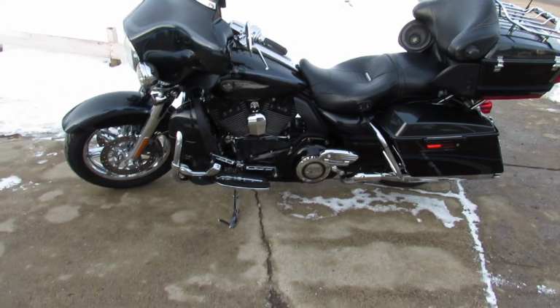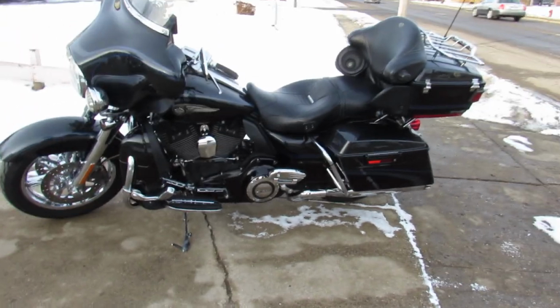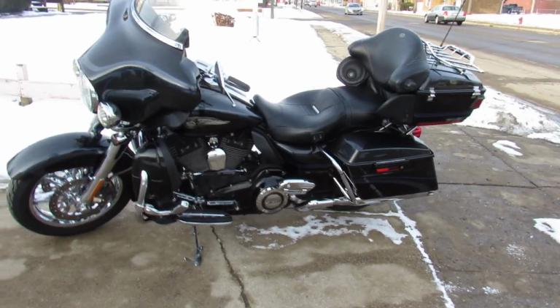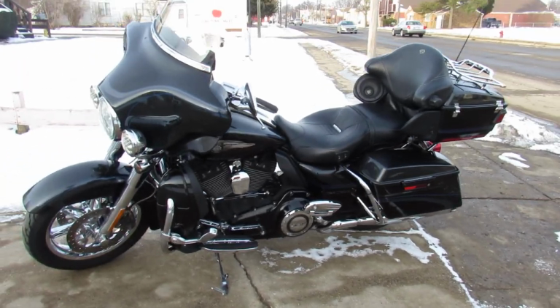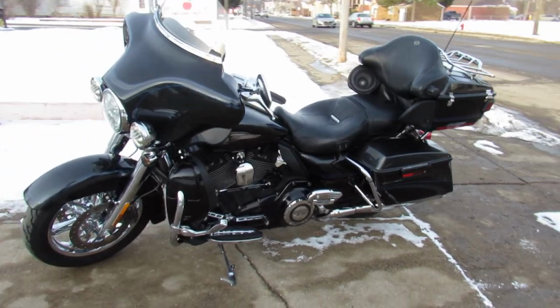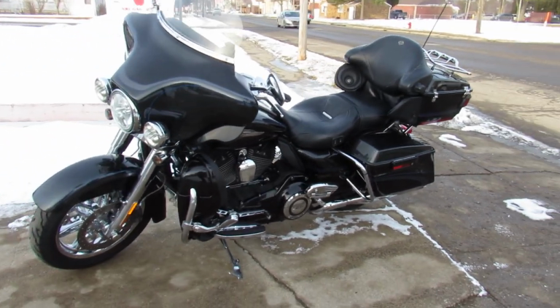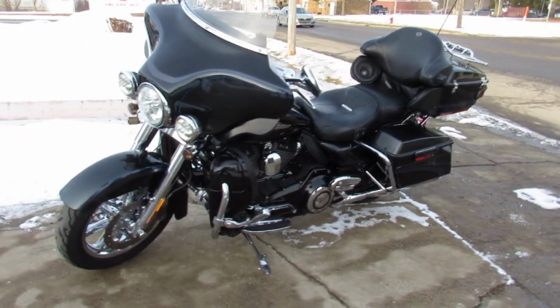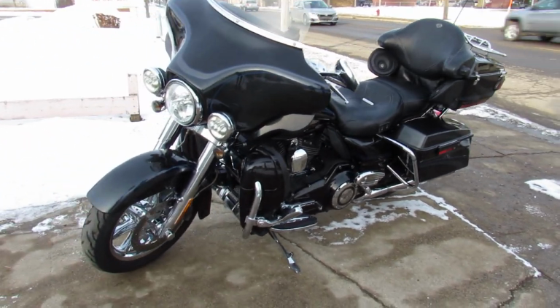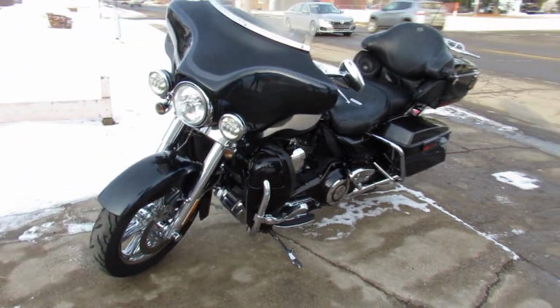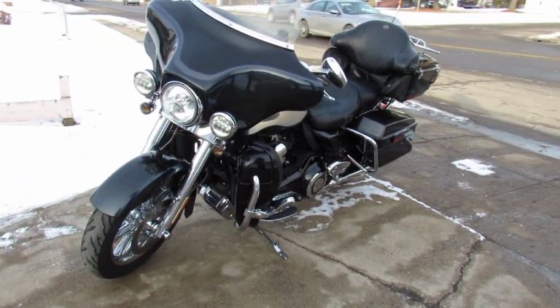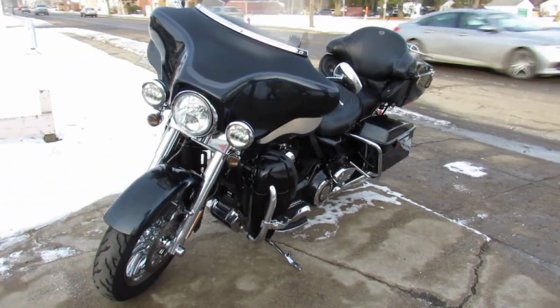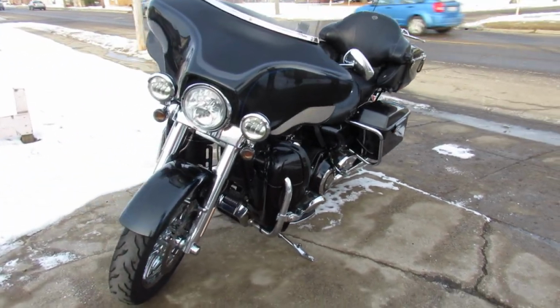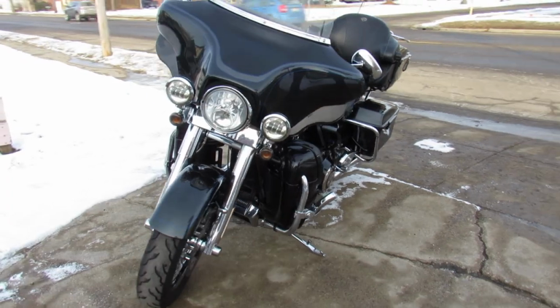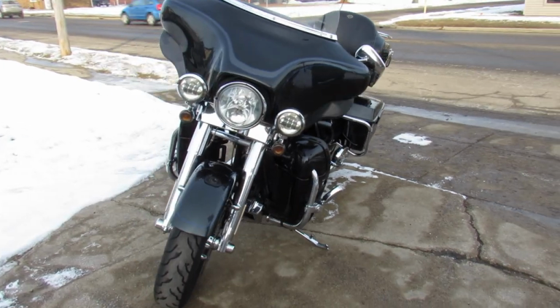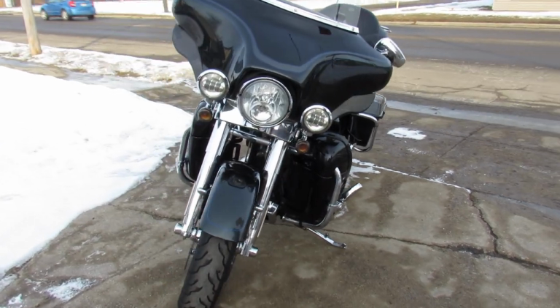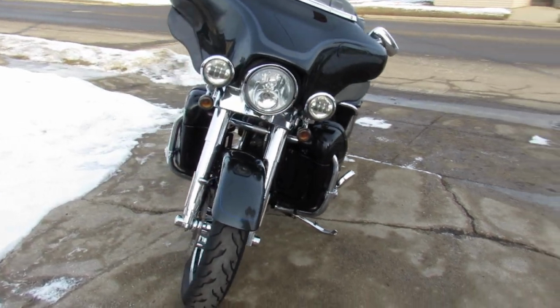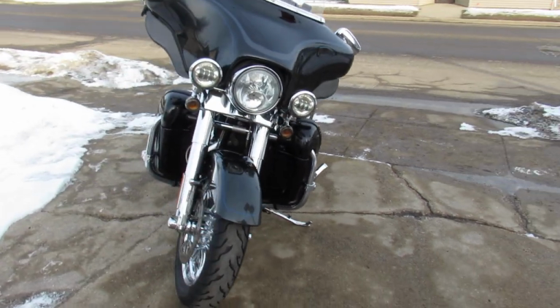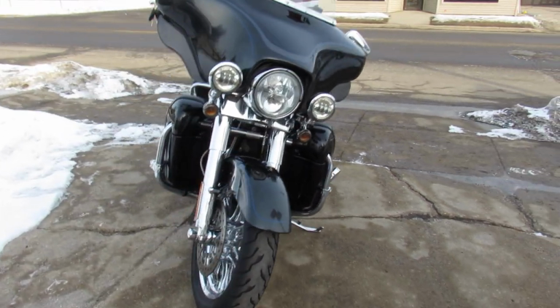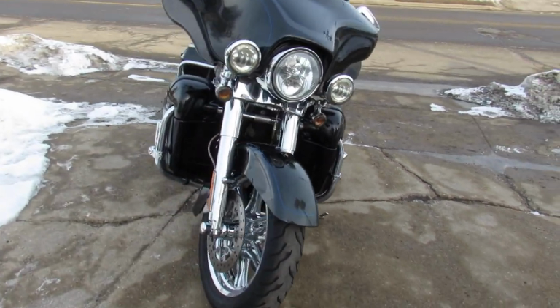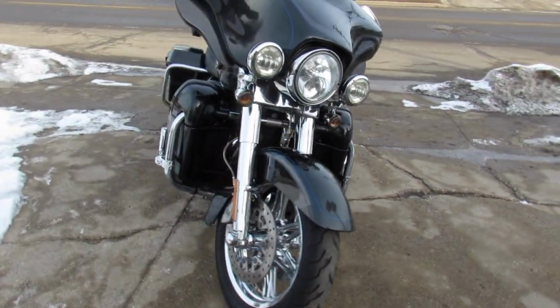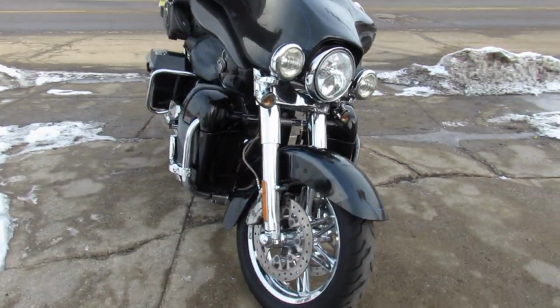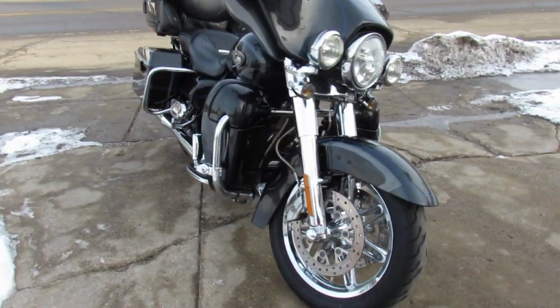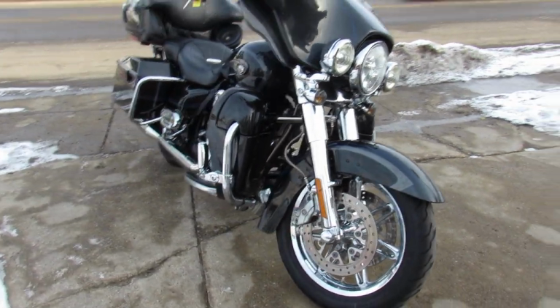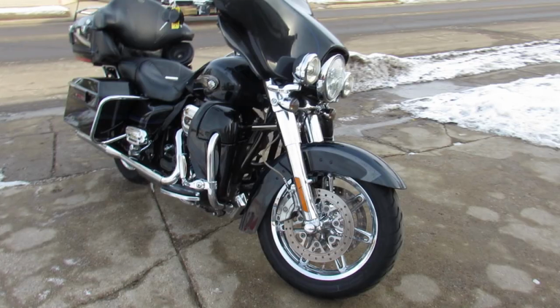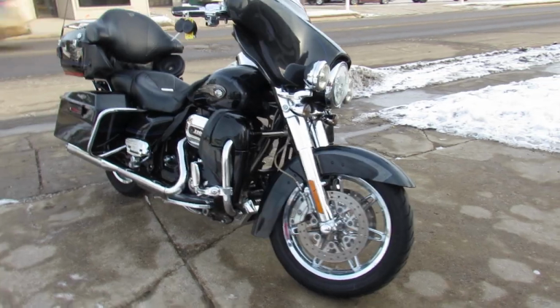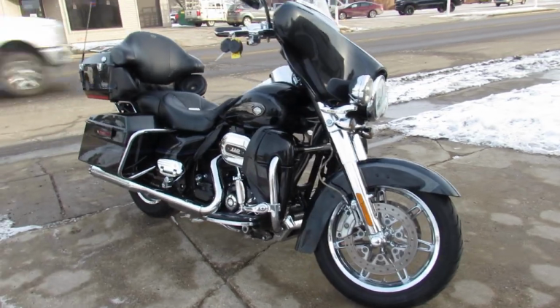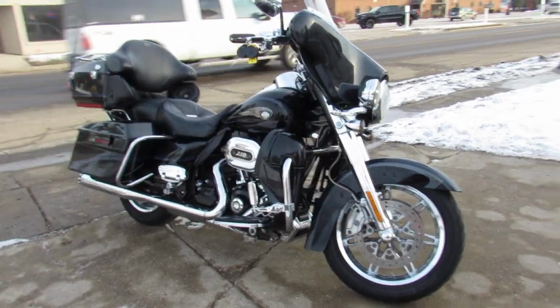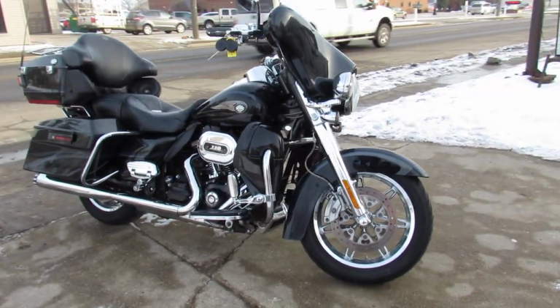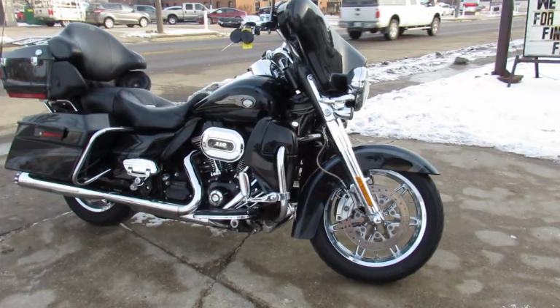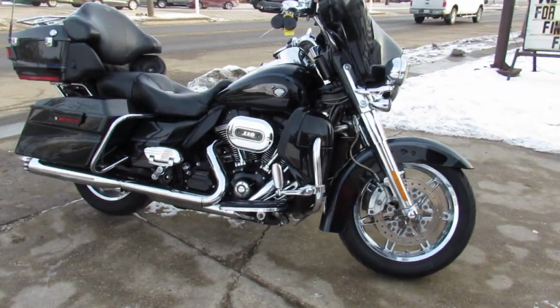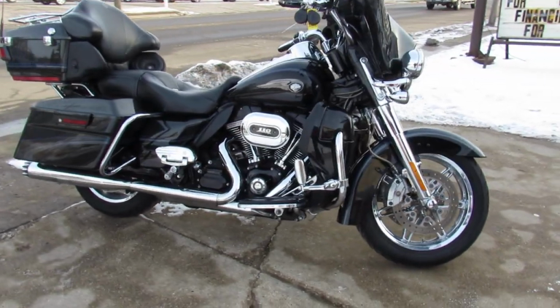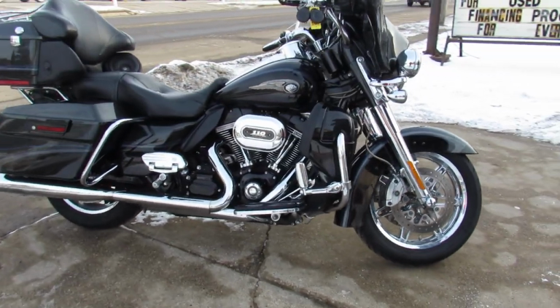Hey guys, ApprovalPowerSports.com here. Check this one out. 2013 Screamin' Eagle CVO, 110th Anniversary Edition. Hard to find bike. This one's number 75 of 1,100 bikes that were made.